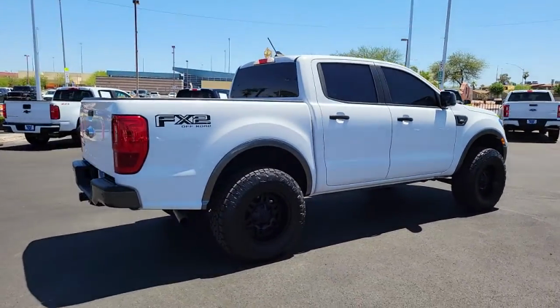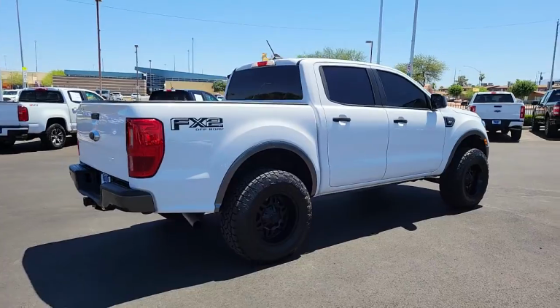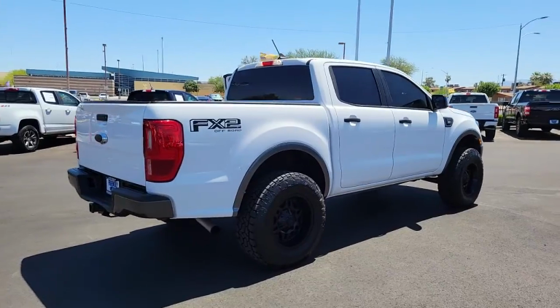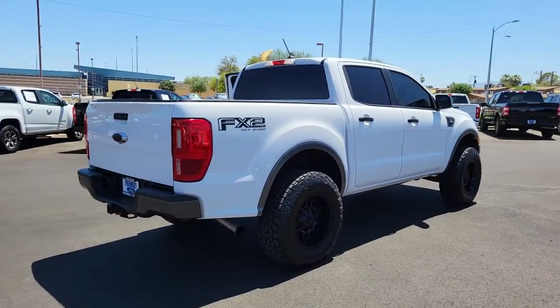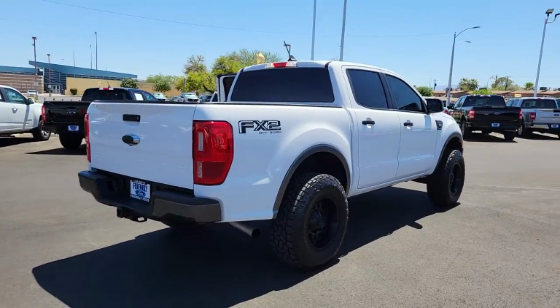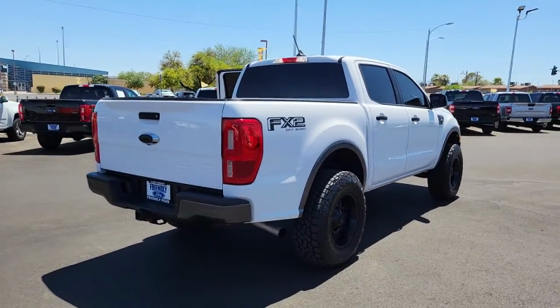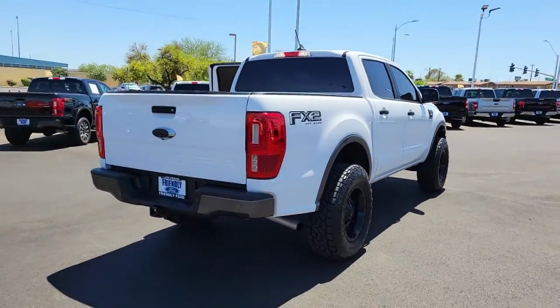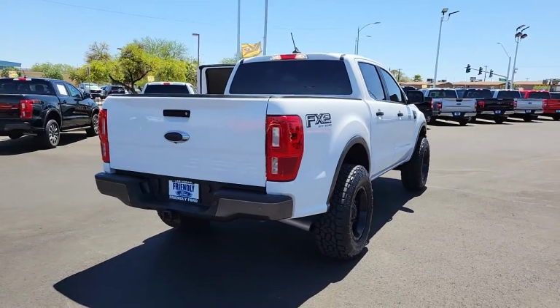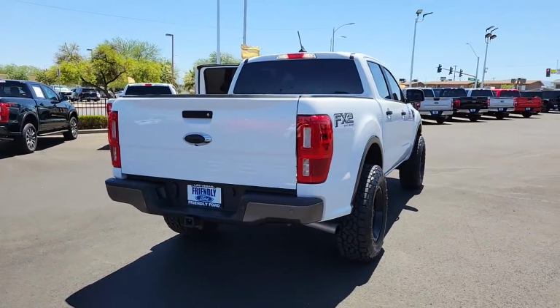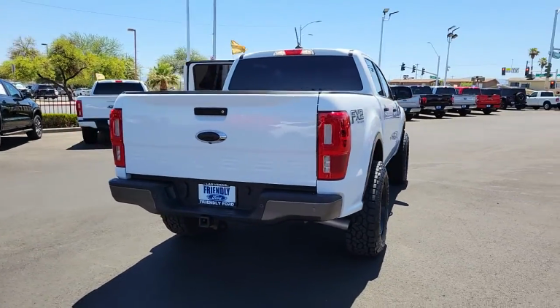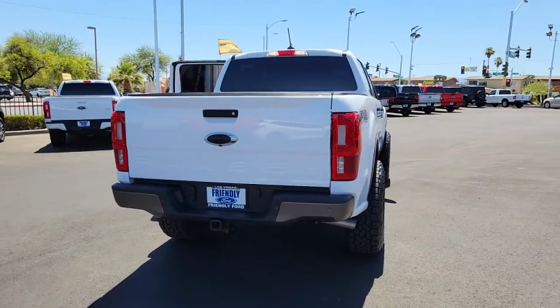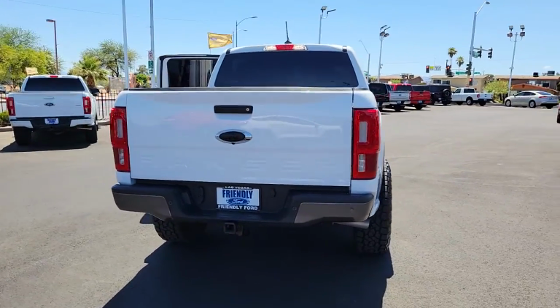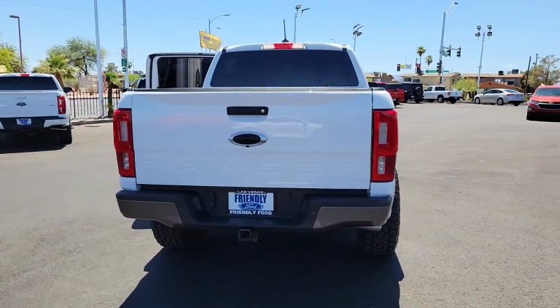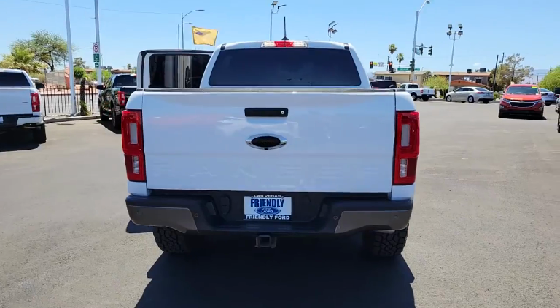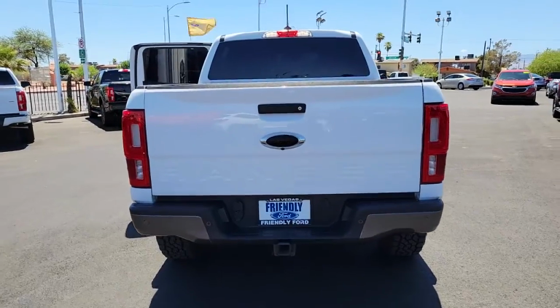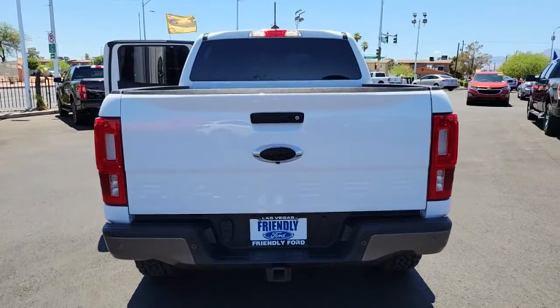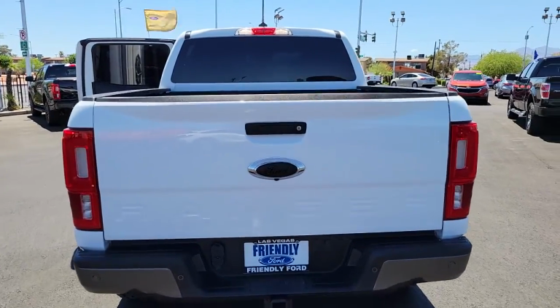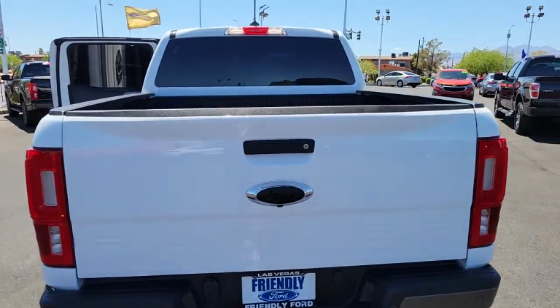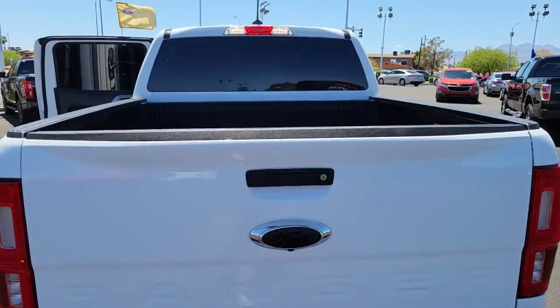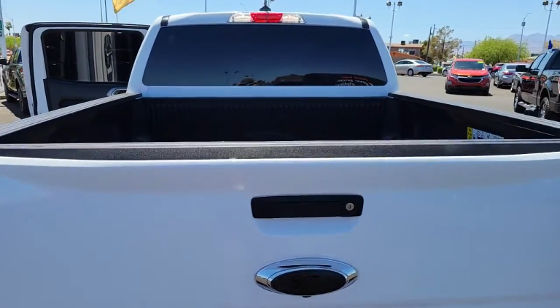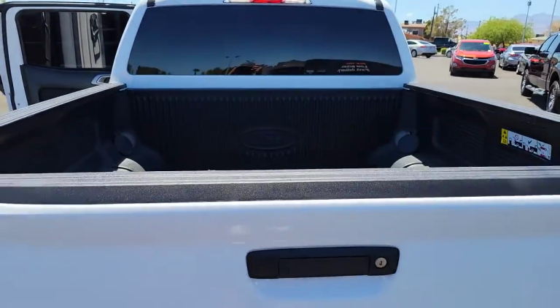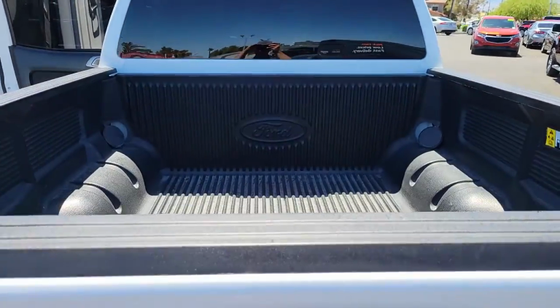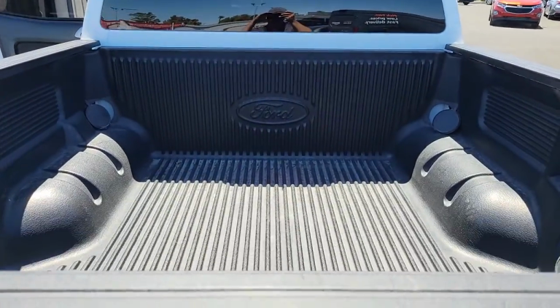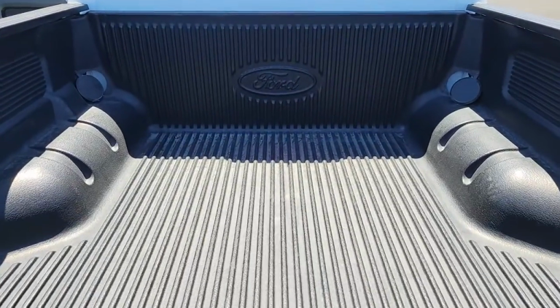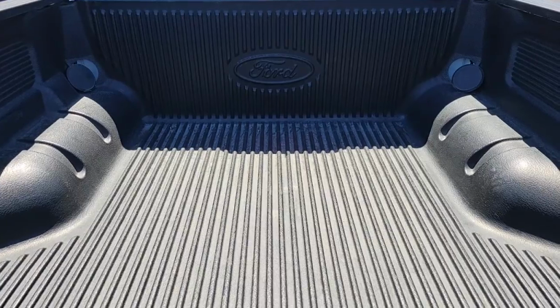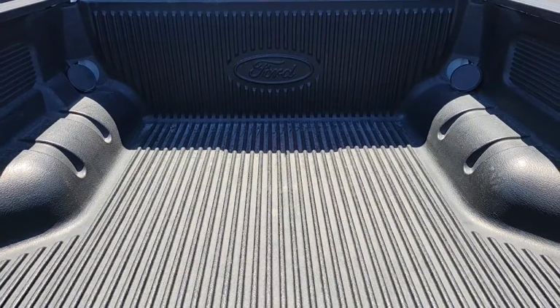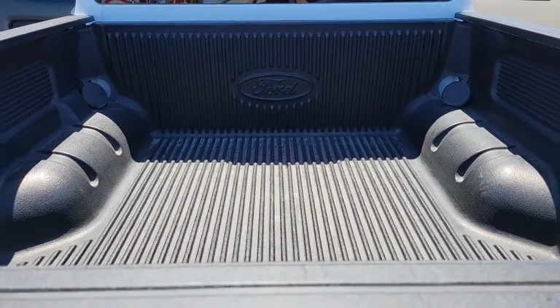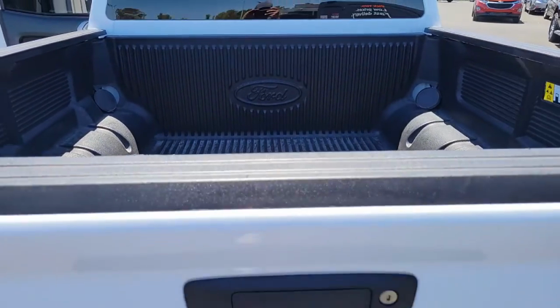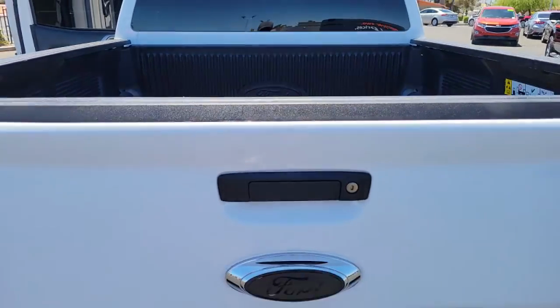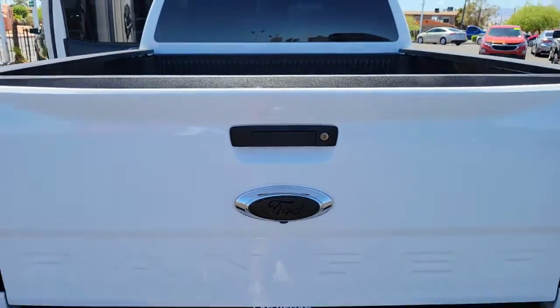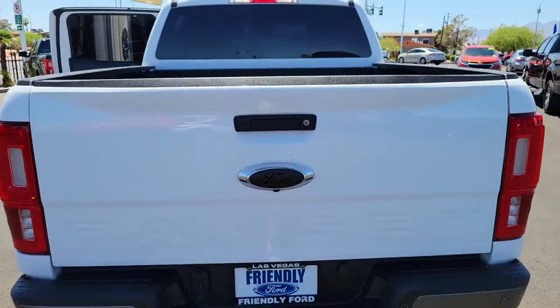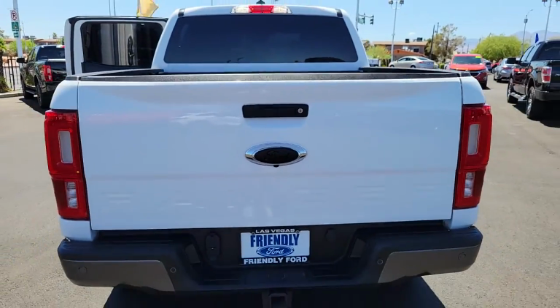Here's a Ford Ranger, the mid-size pickup that's both smart and tough. With features like smart terrain management and driver assist tech, straightforward controls, and a rugged, dependable build, this truck helps you make the most of your outdoor lifestyle.